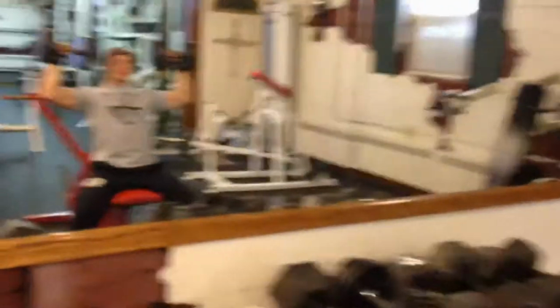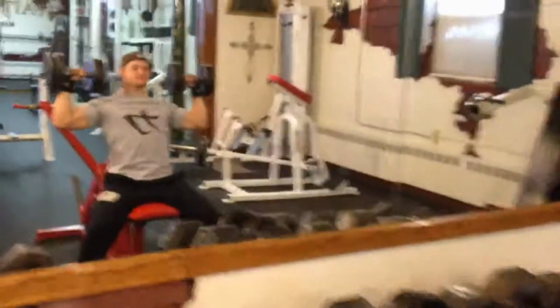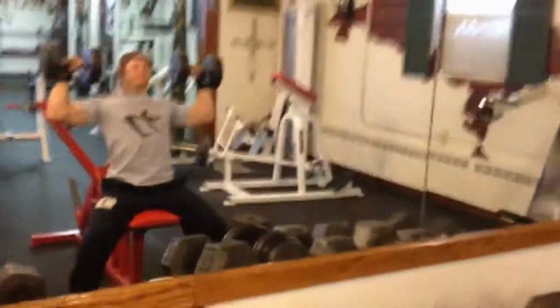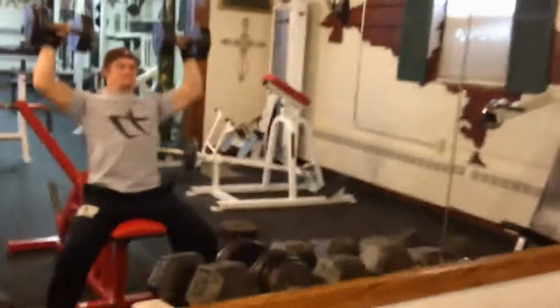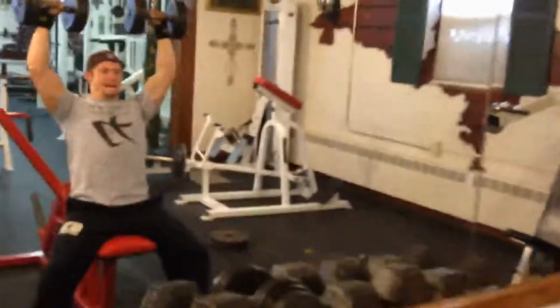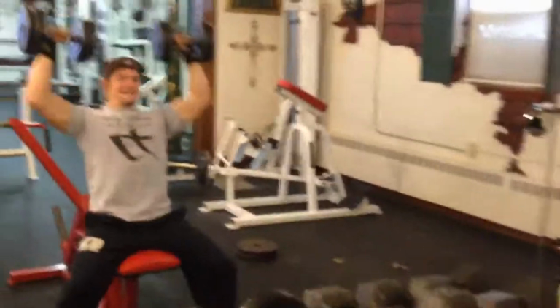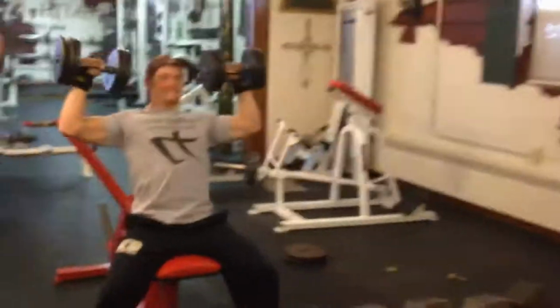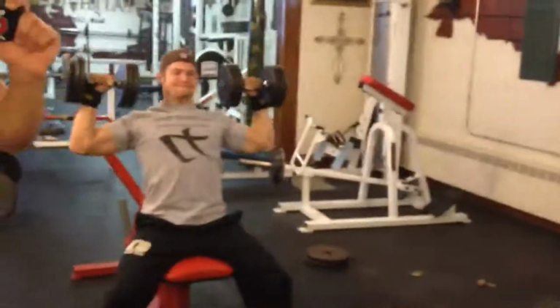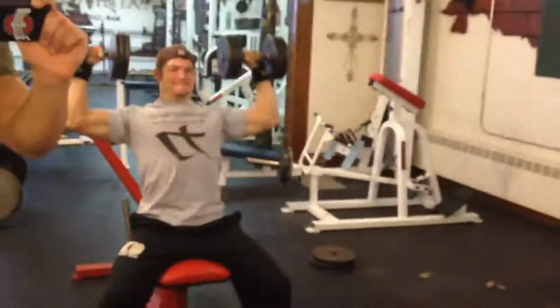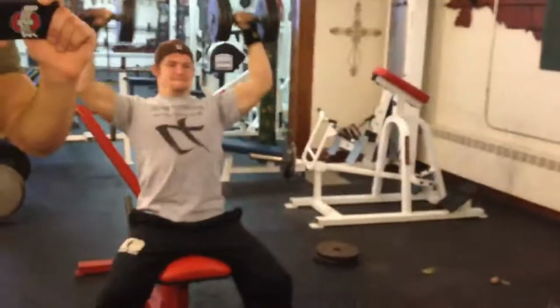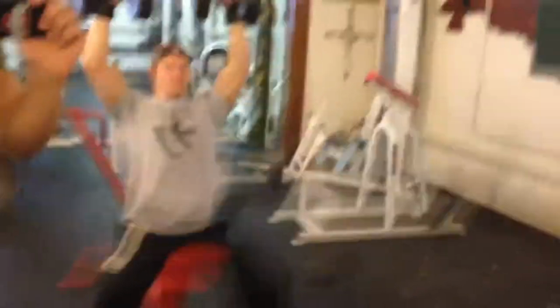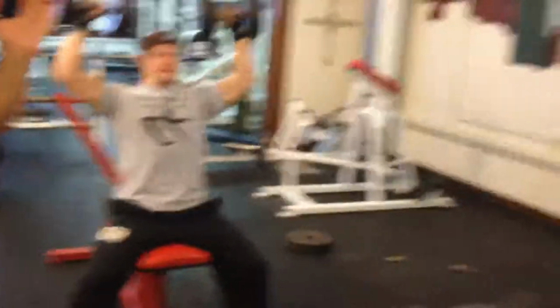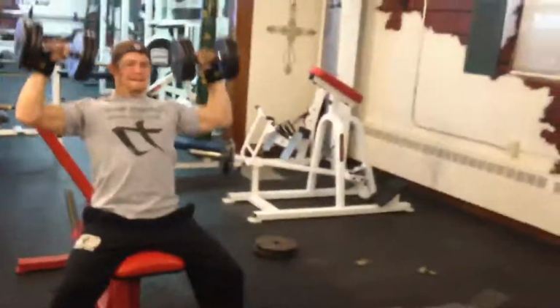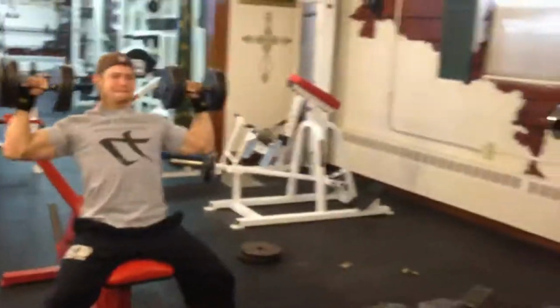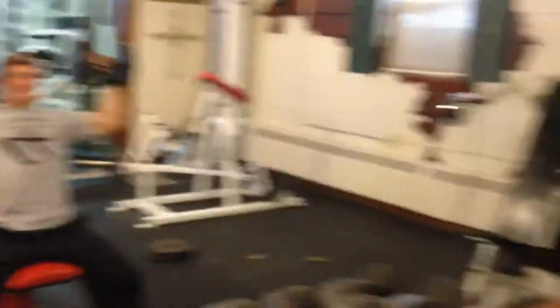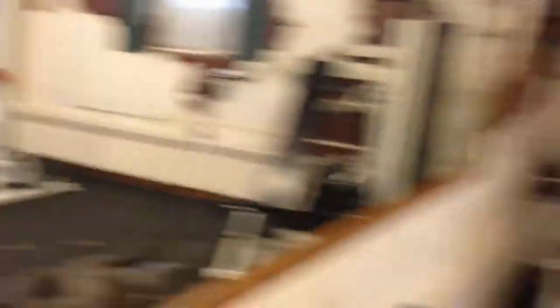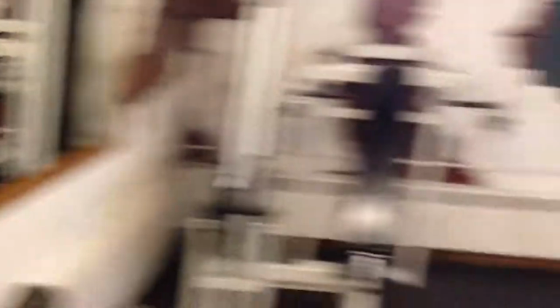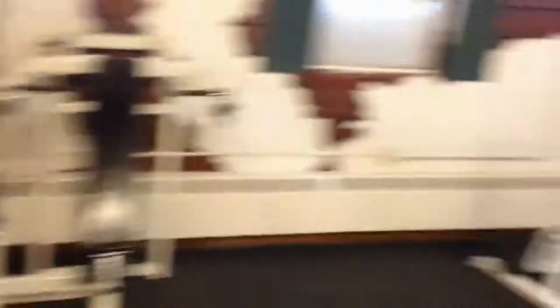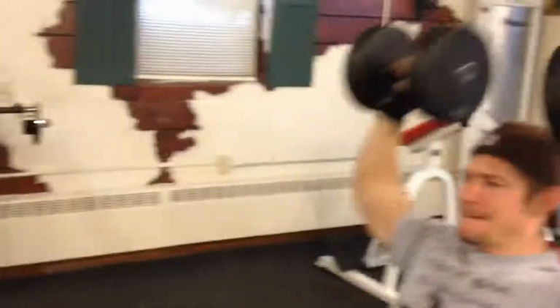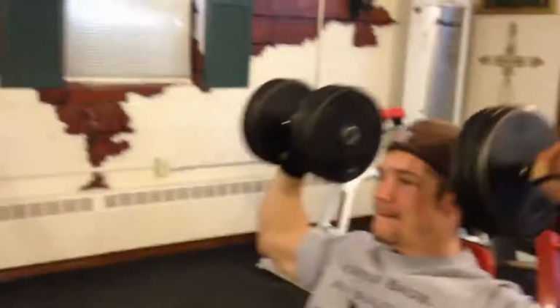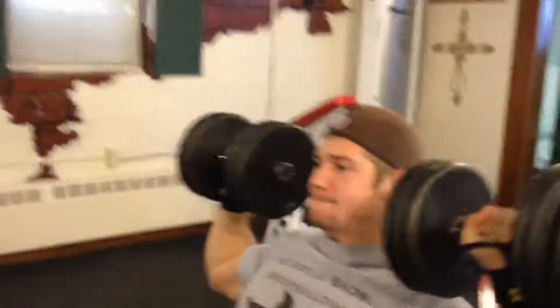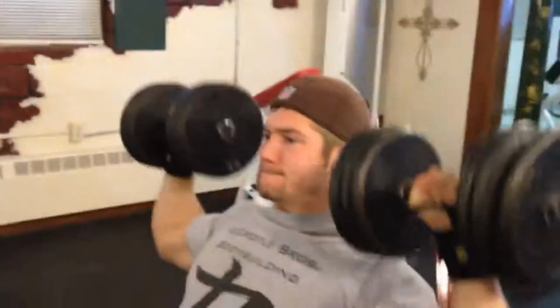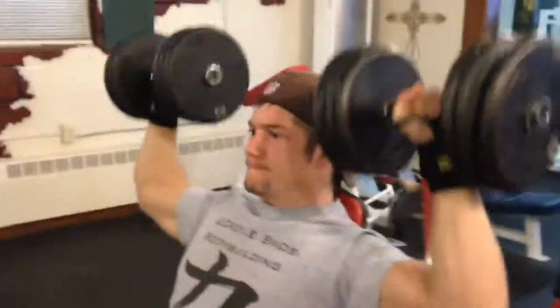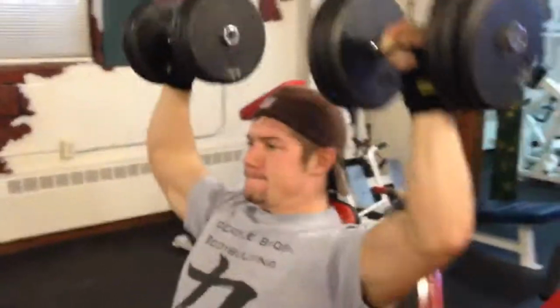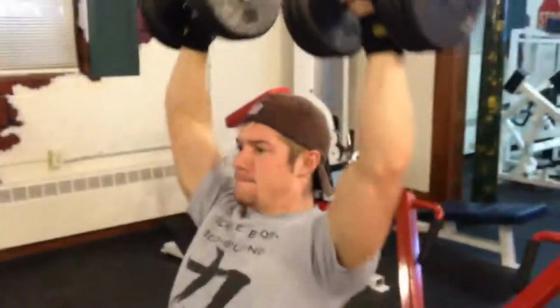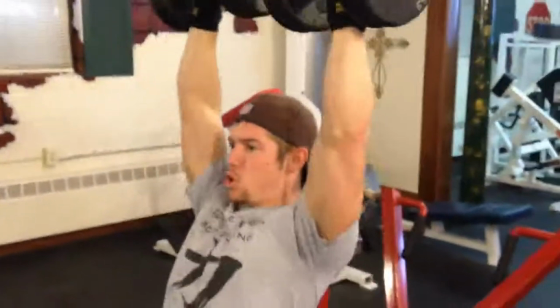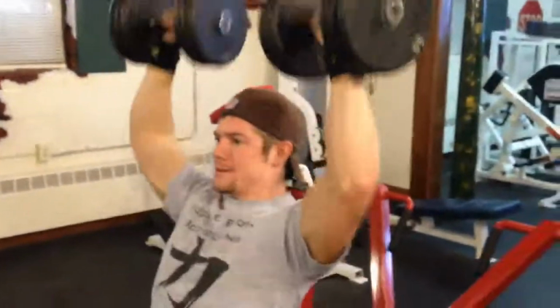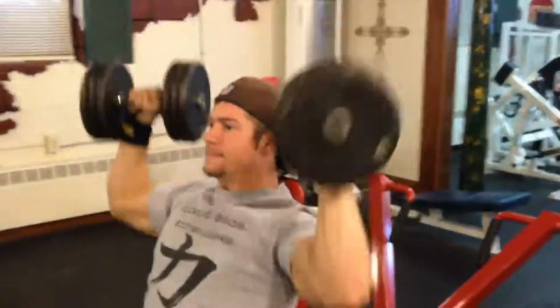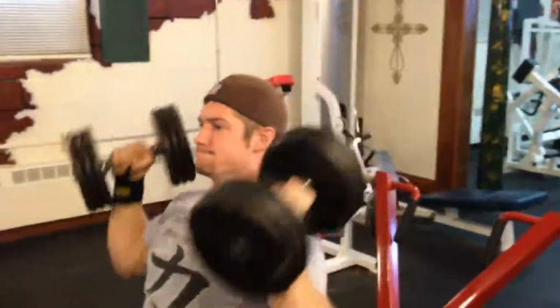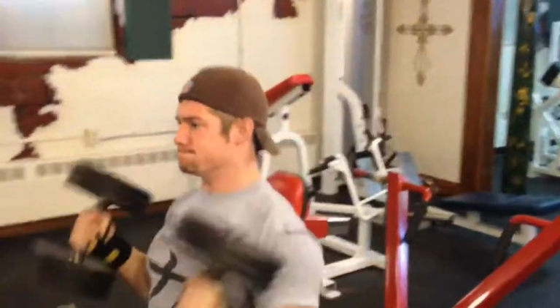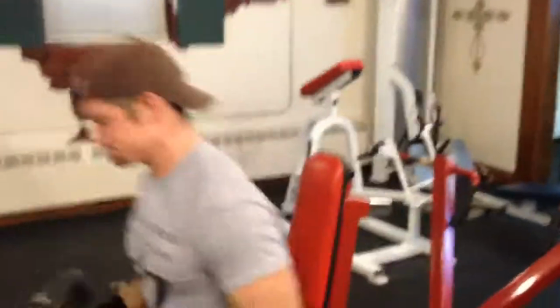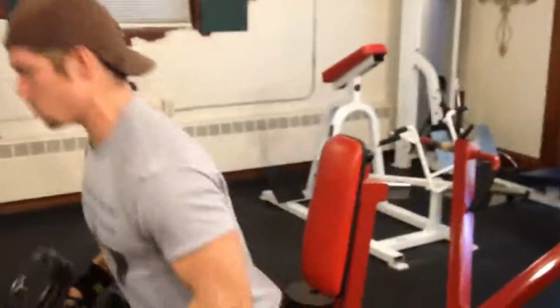Today you're looking at a shoulder workout we did. This is the second of January — the second day of the new year.